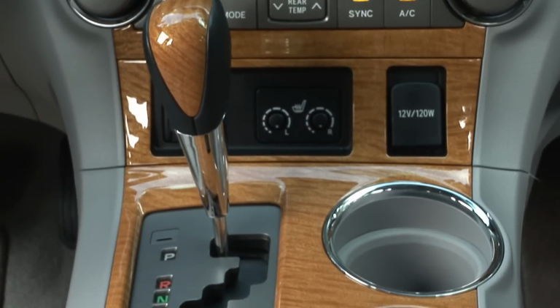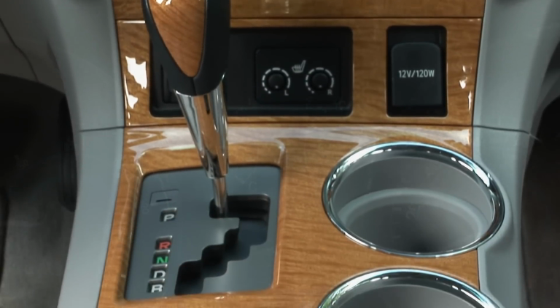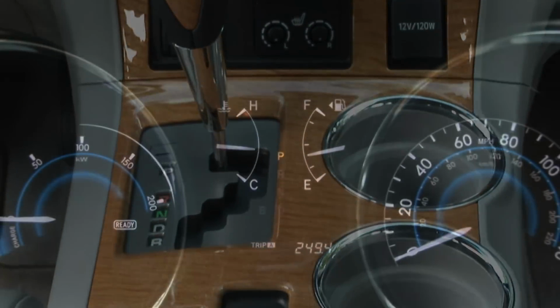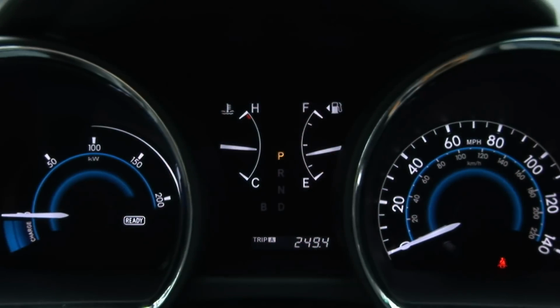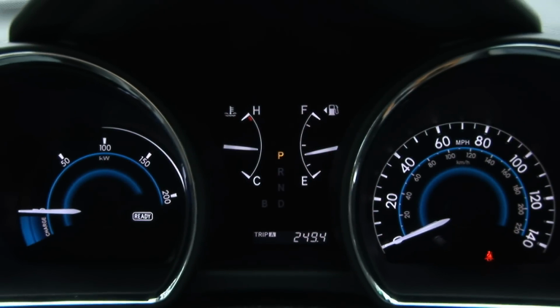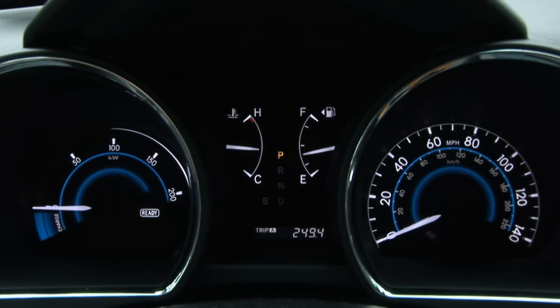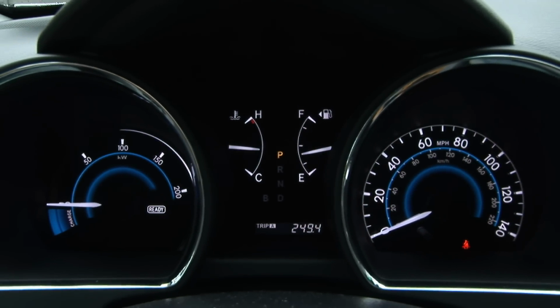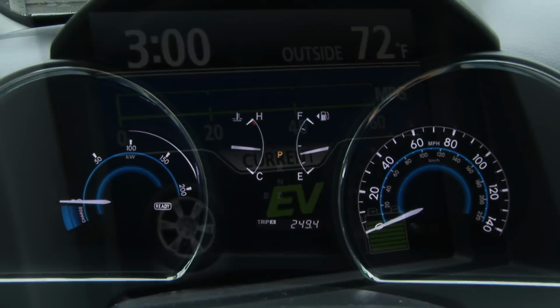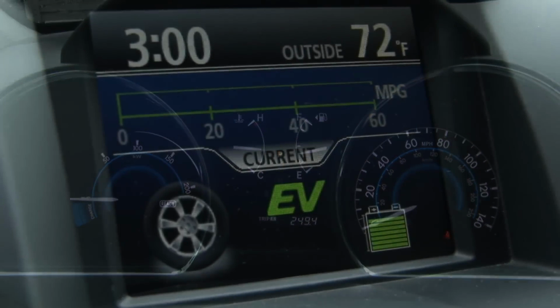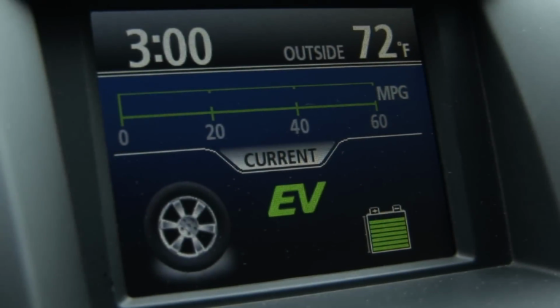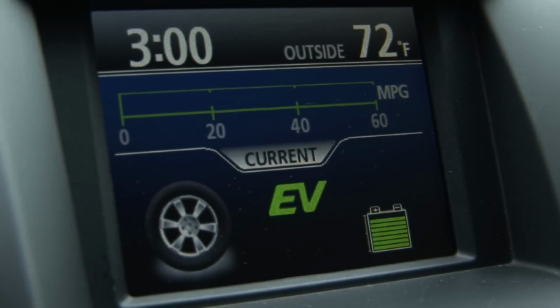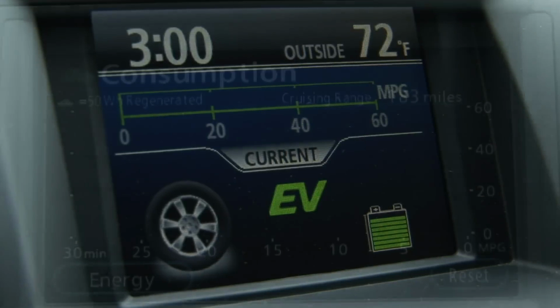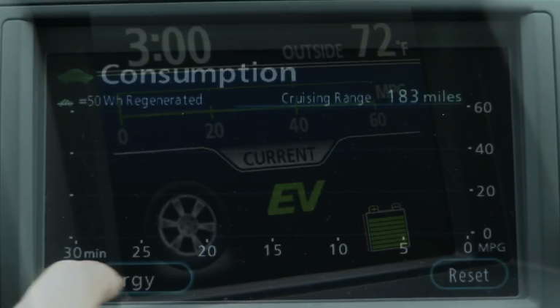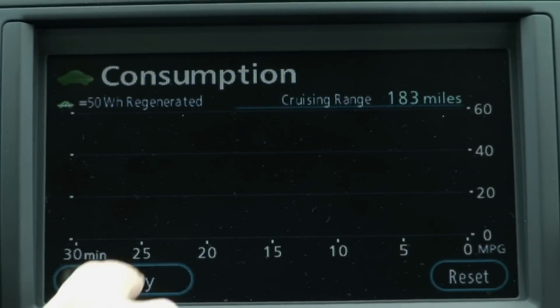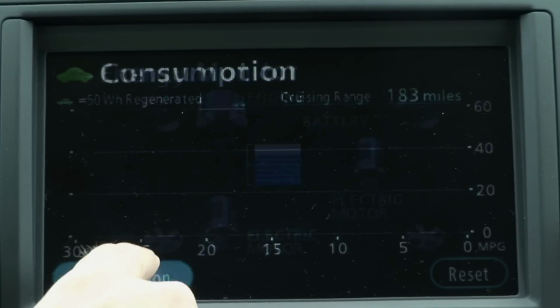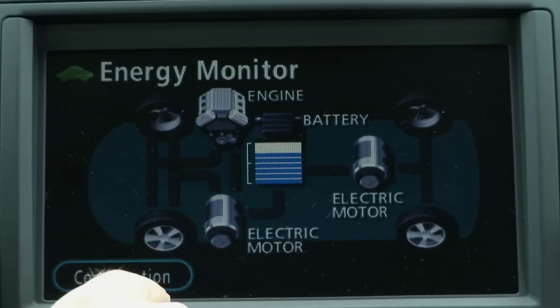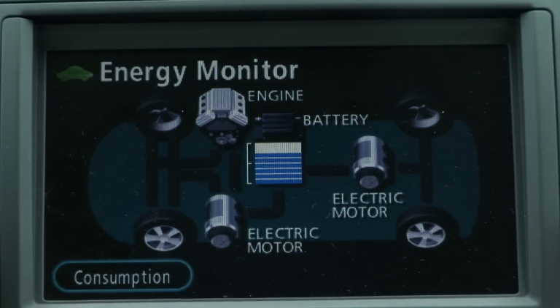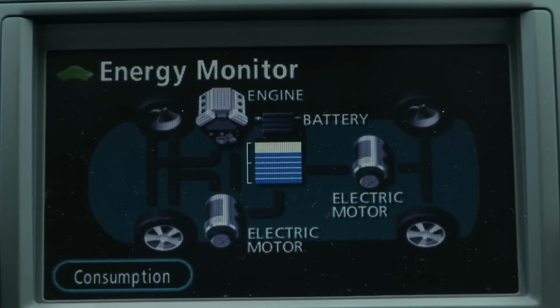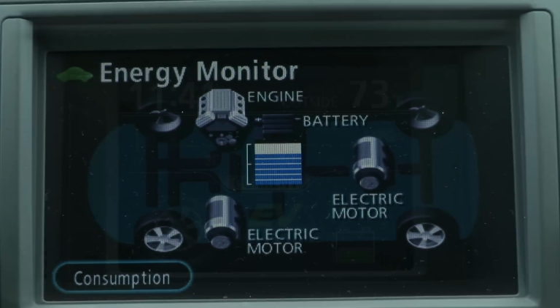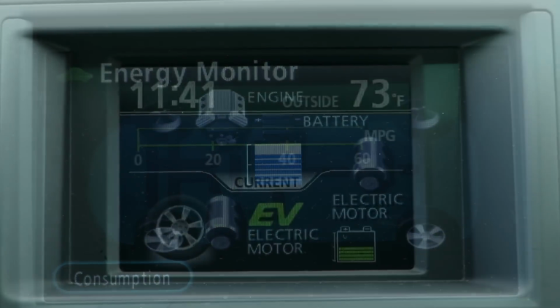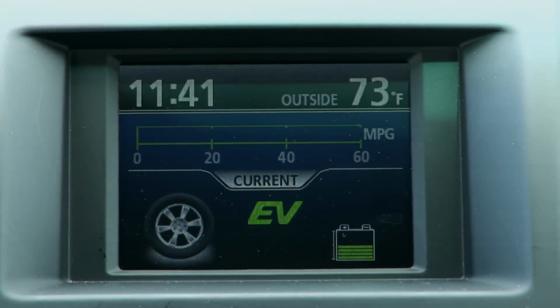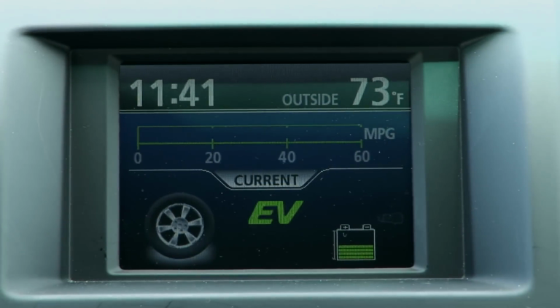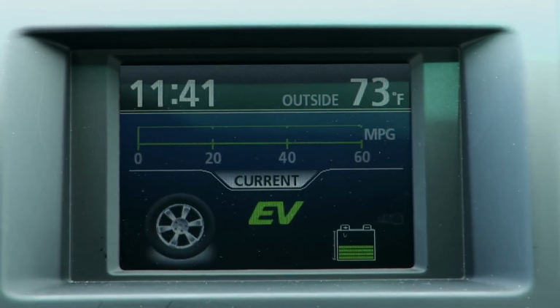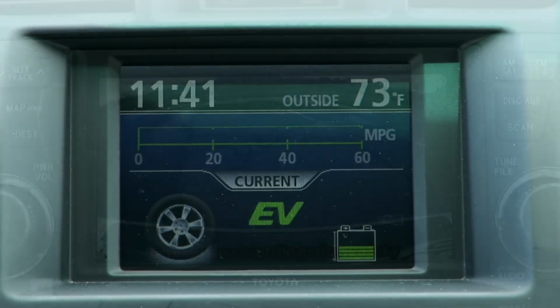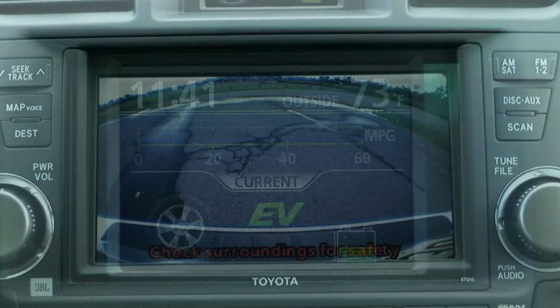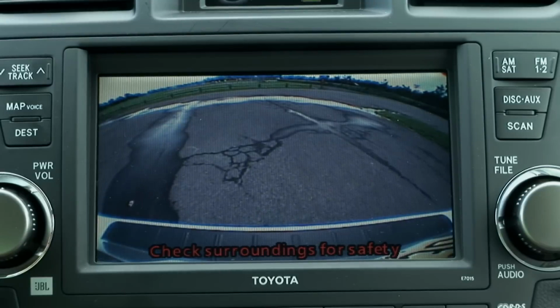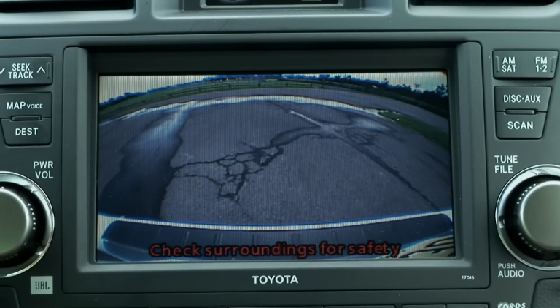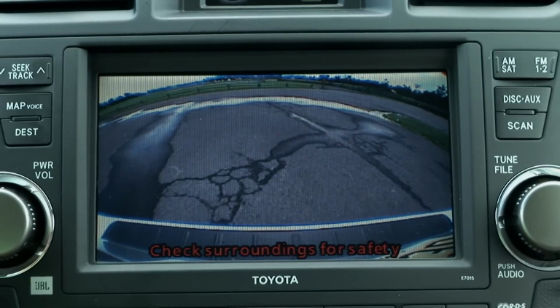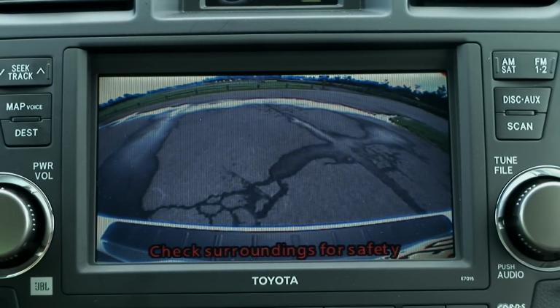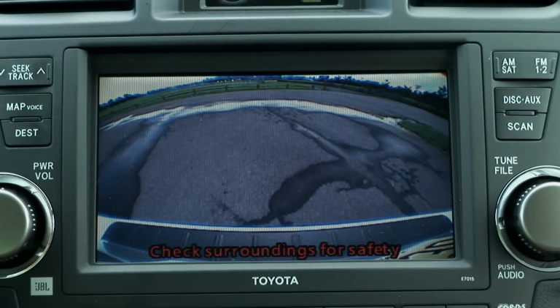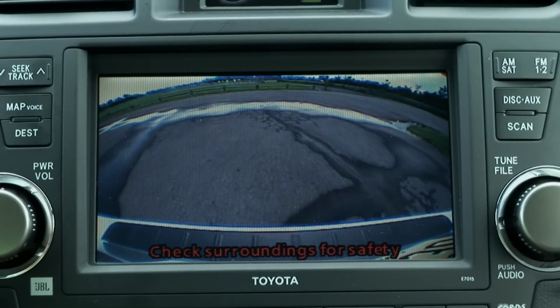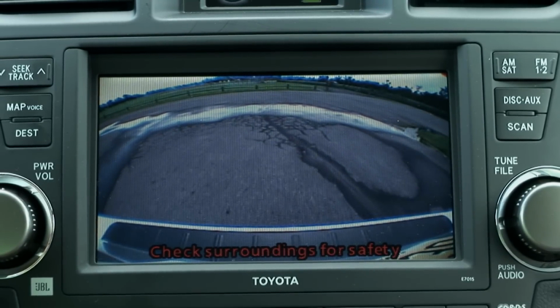The Highlander's hybrid traits are conveyed electronically through a number of screens and gauges — some redundant — which allows you to use the Navi screen for other functions while you monitor the energy flow elsewhere. Toyota's got to add the guidelines to its backup camera display, however.